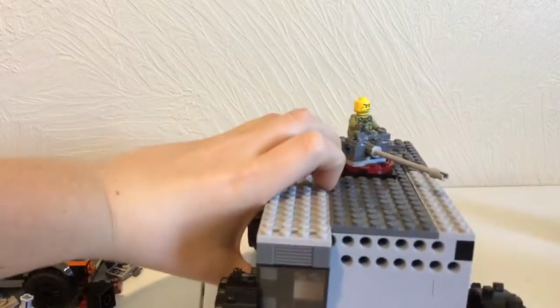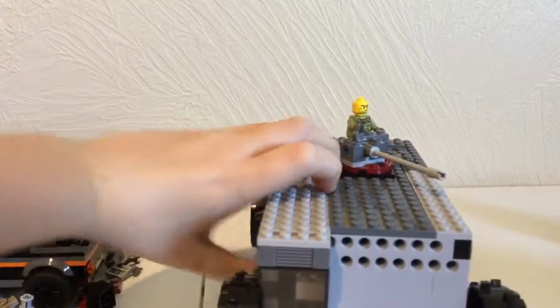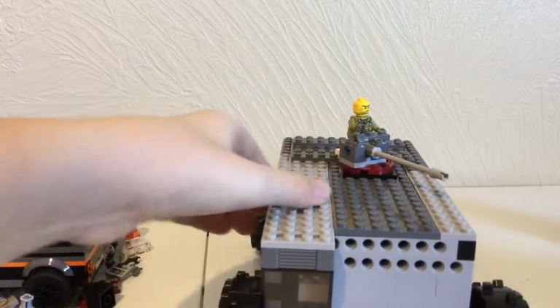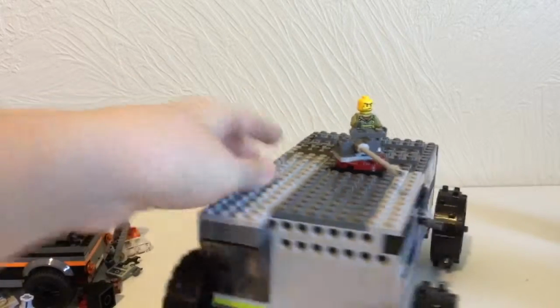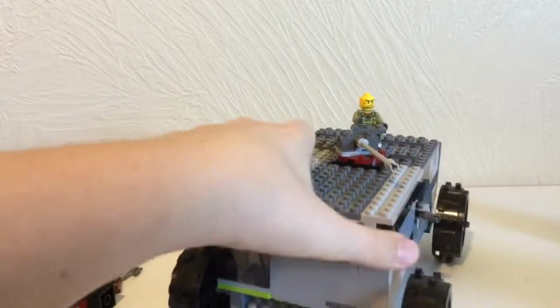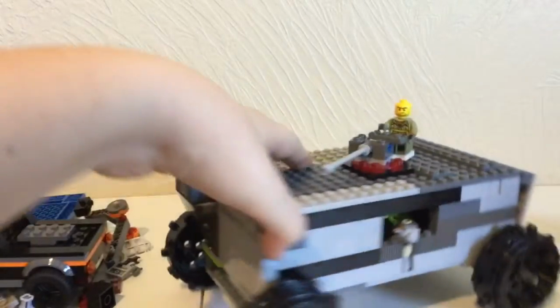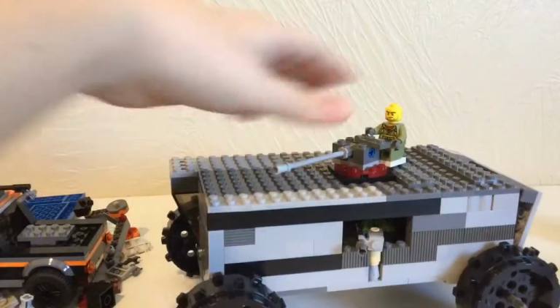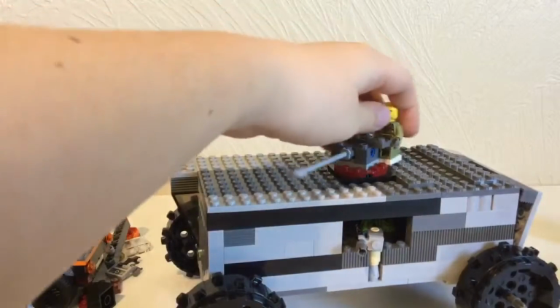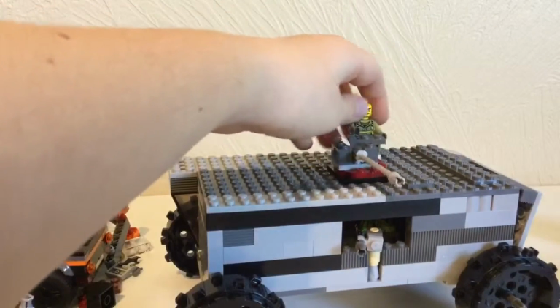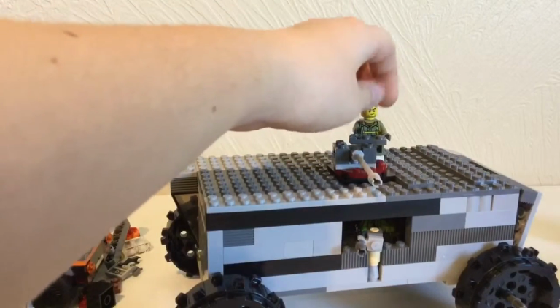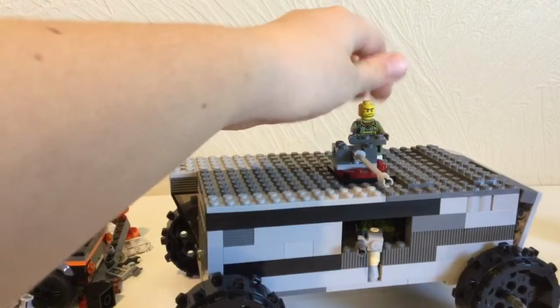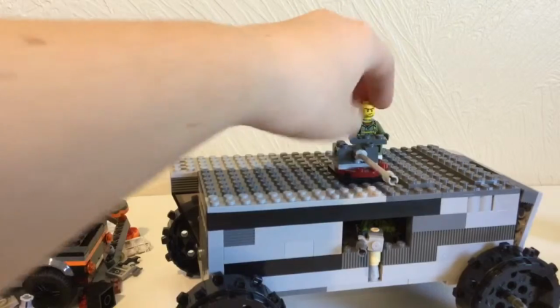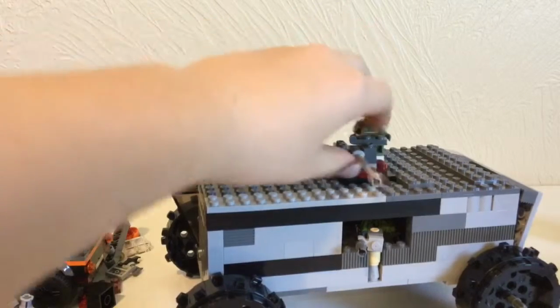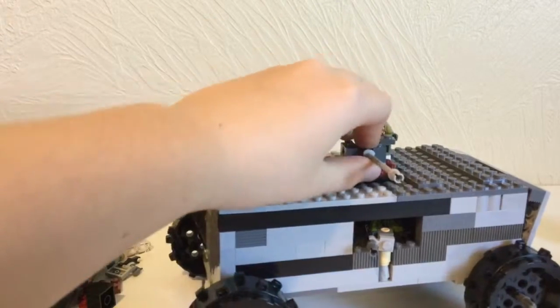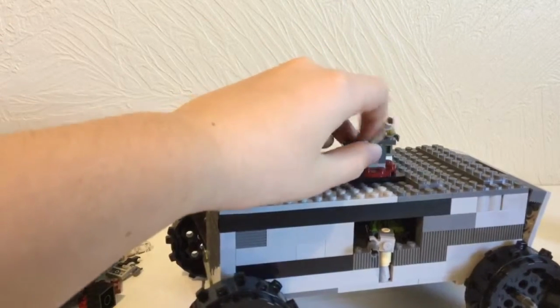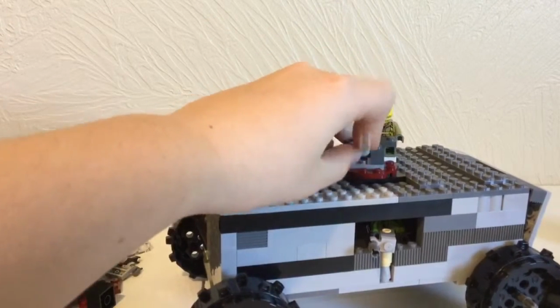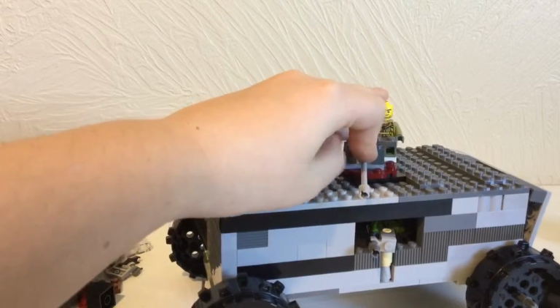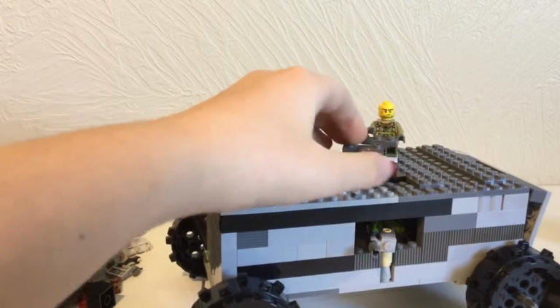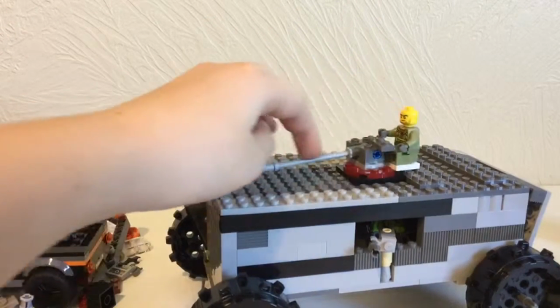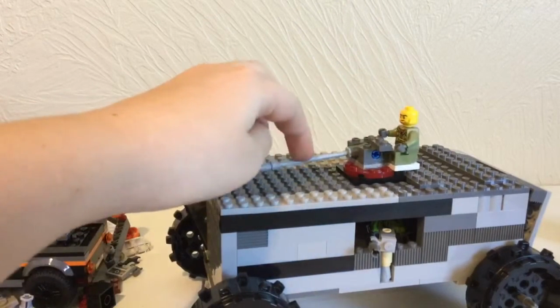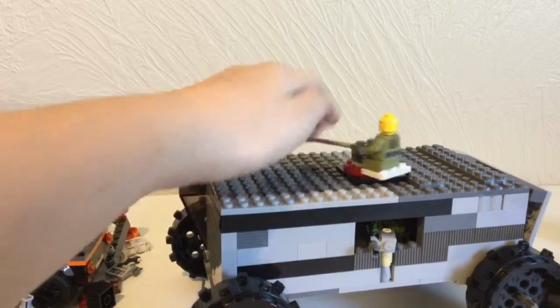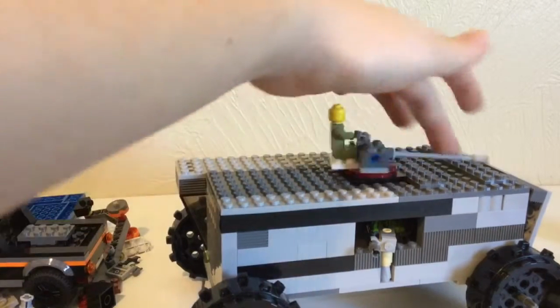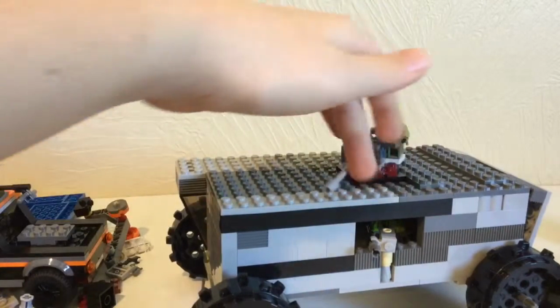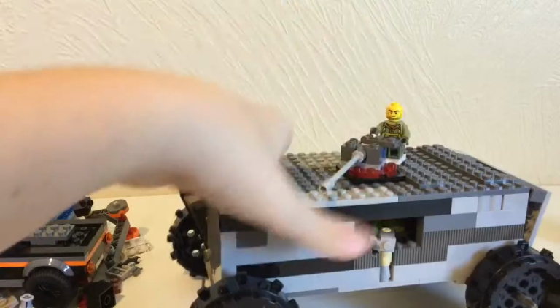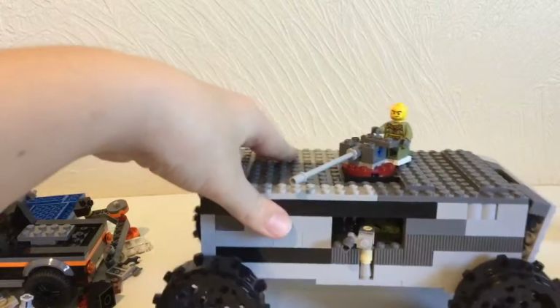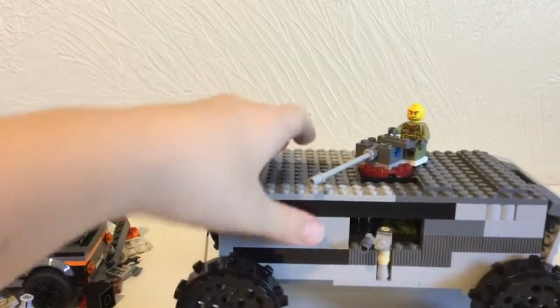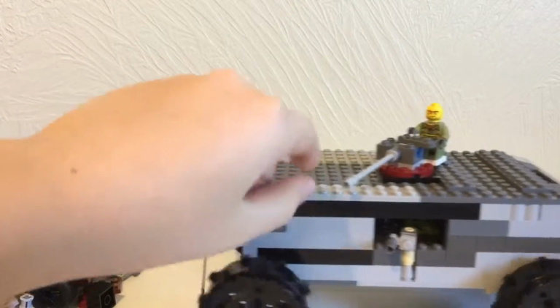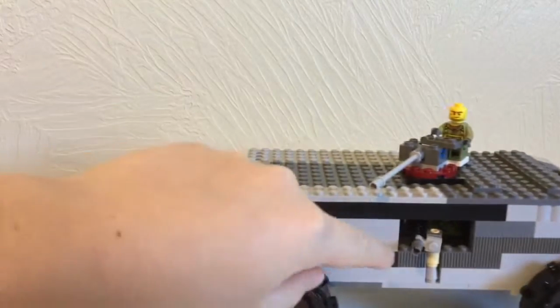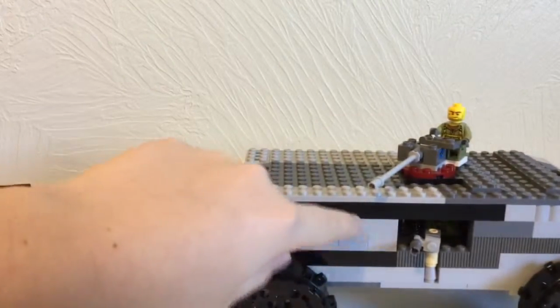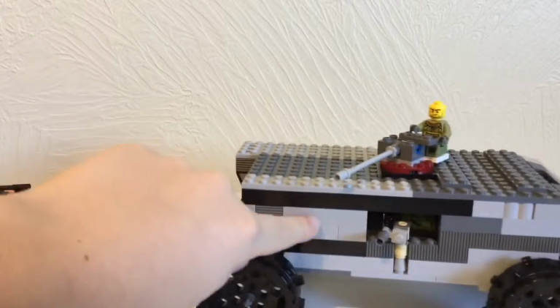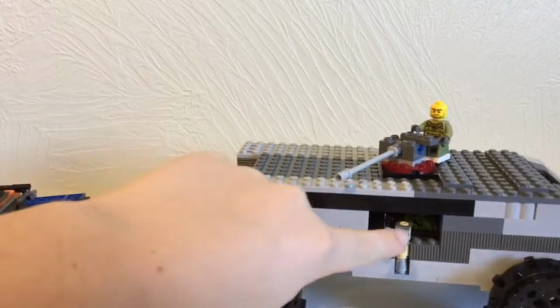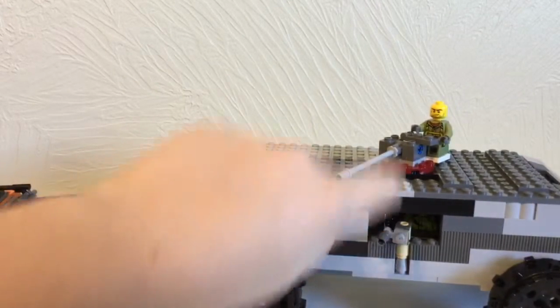Up top it has a big machine gun with a guy that could sit behind here, and that's how you fire it. This thing can move up and down — that's as far as it can go down — and you can turn it all the way around.